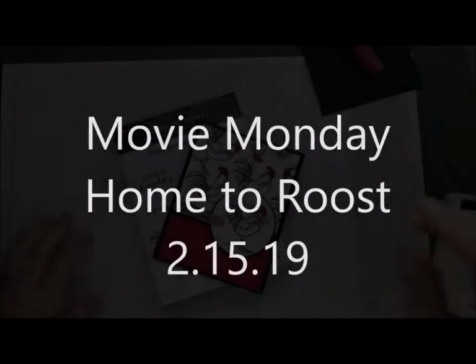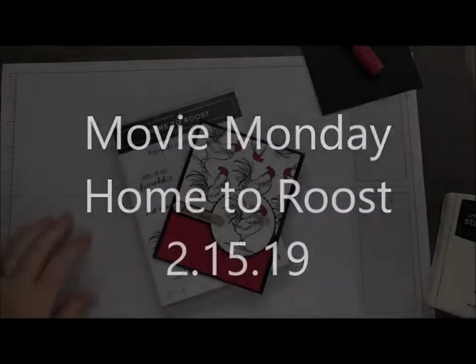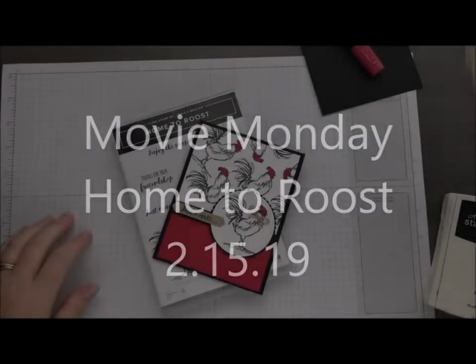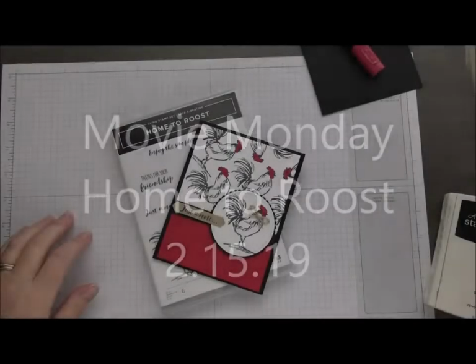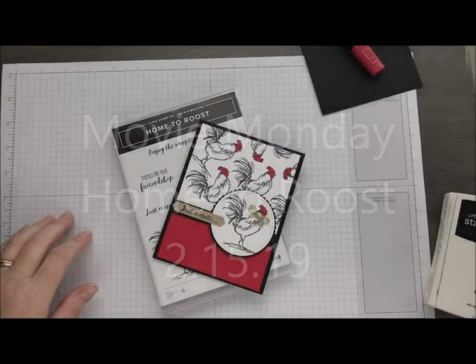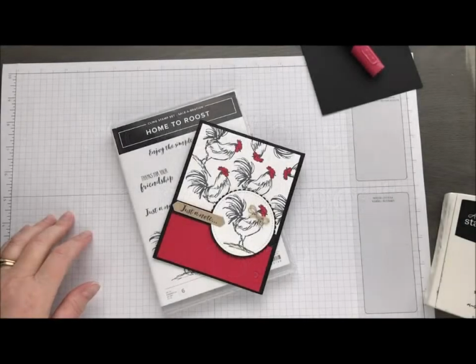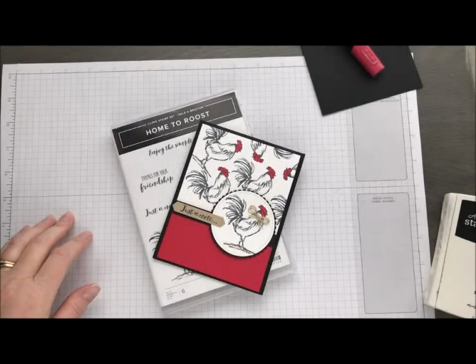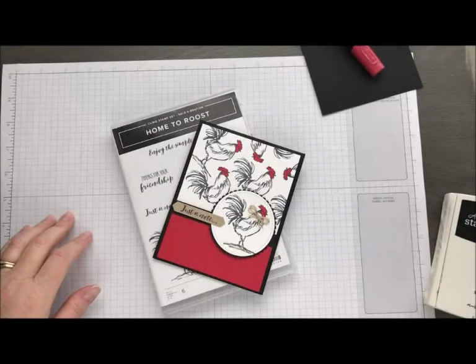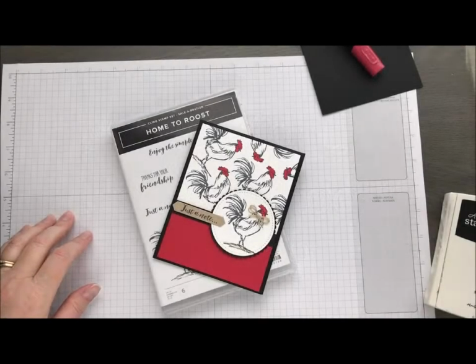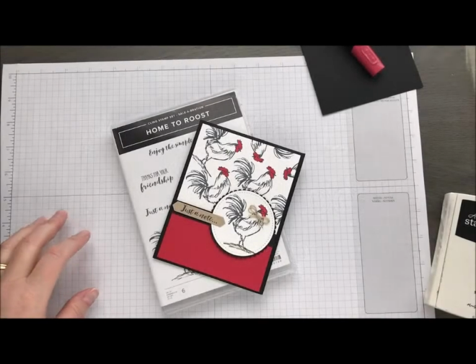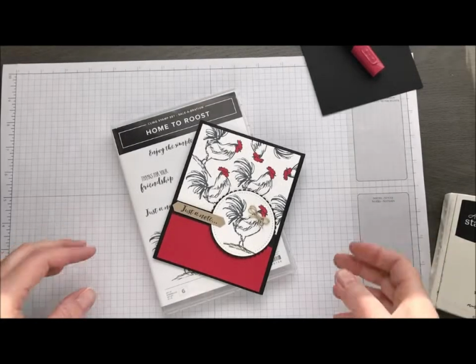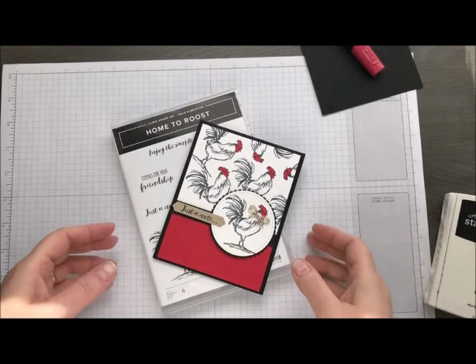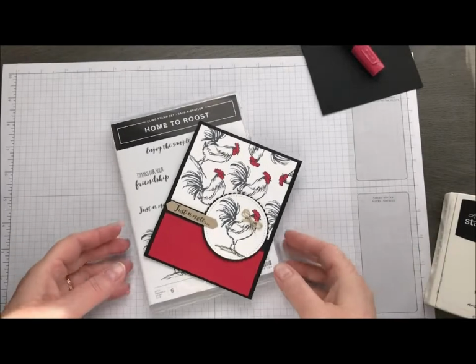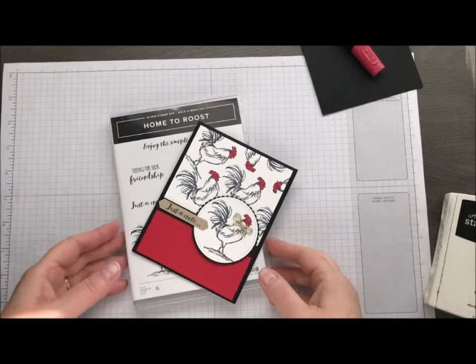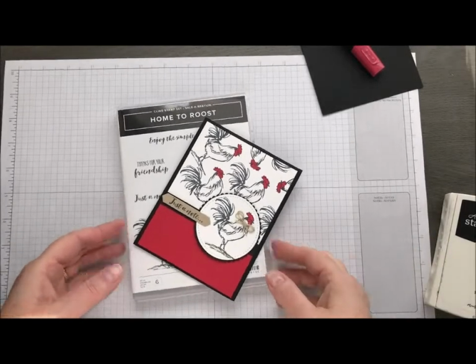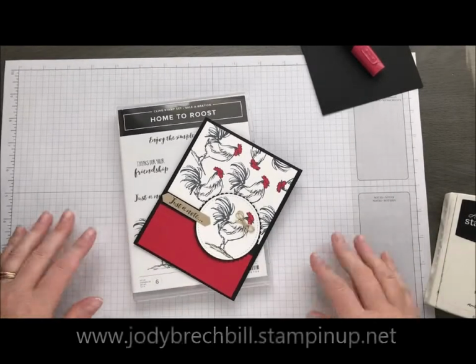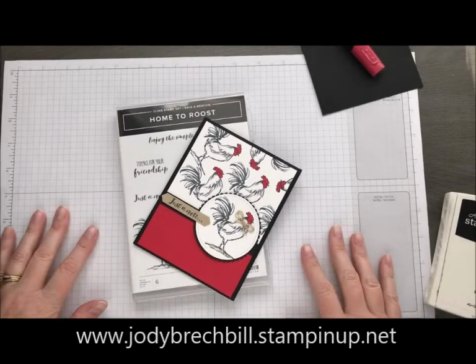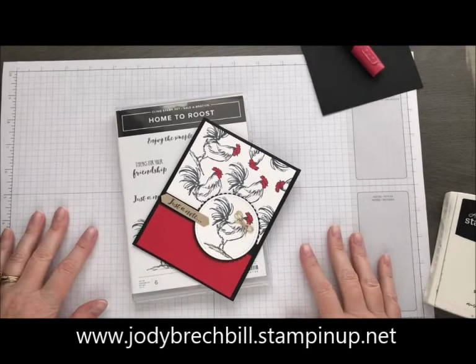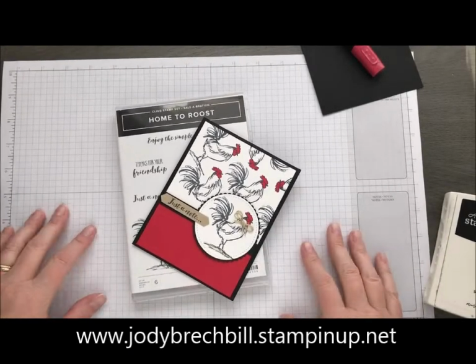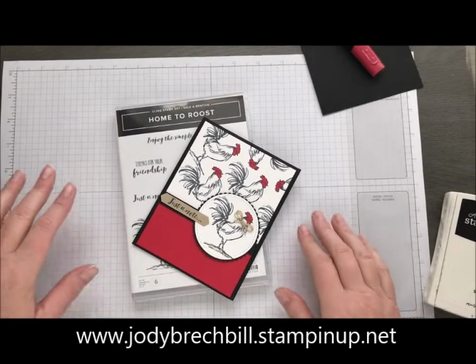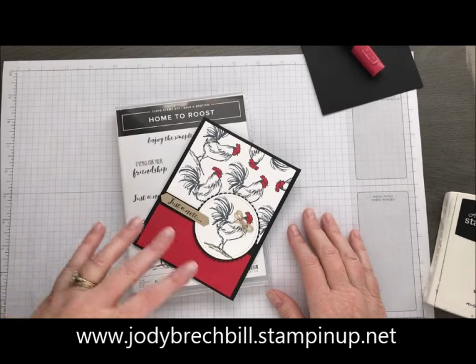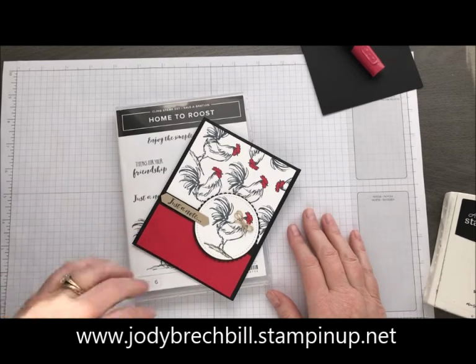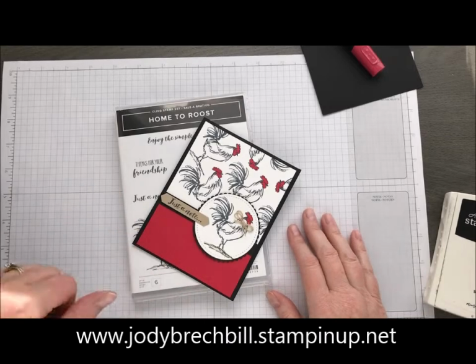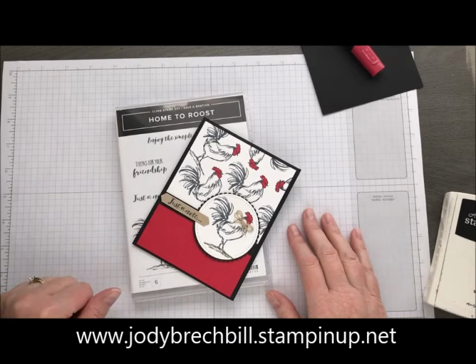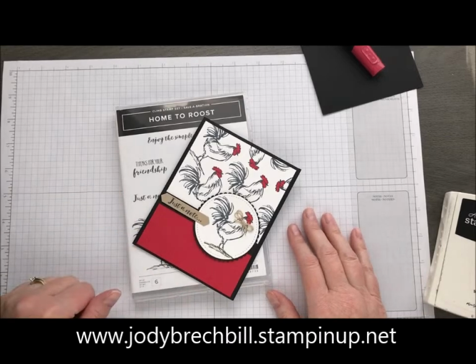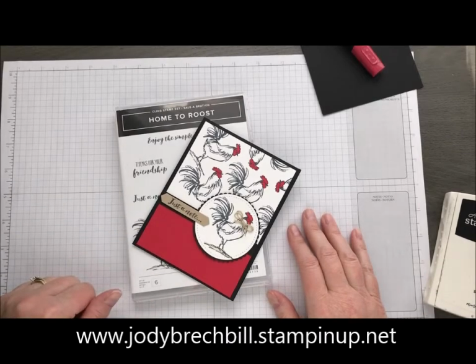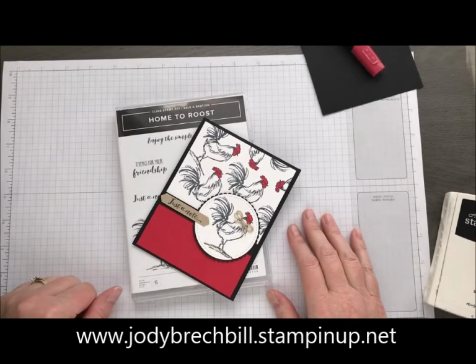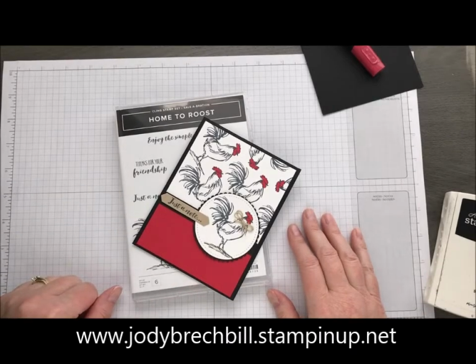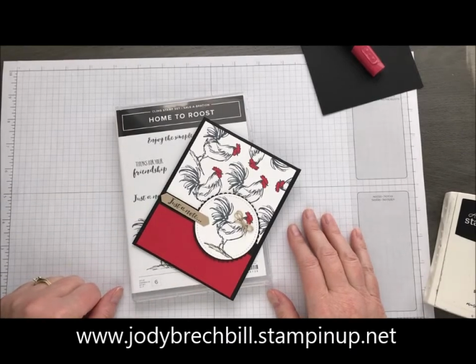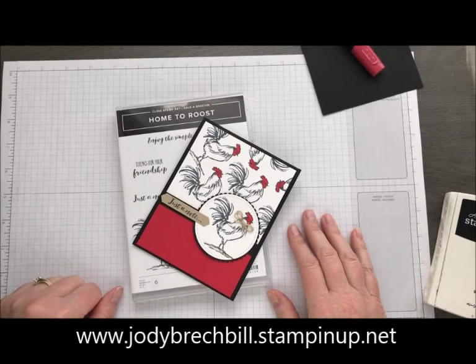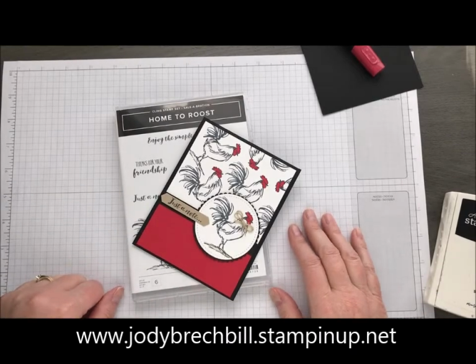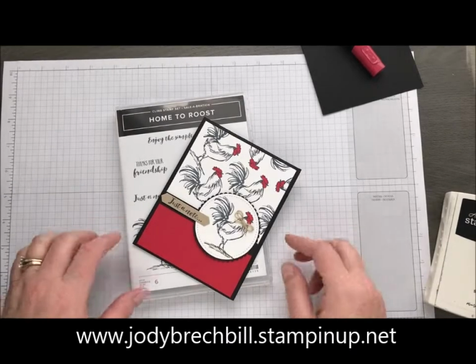Hey there Stampin' Friends! Welcome to Movie Monday with Jodie Breckbill's Stampin' Queen. We're going to get old Foghorn Leghorn out again and play with him this week.